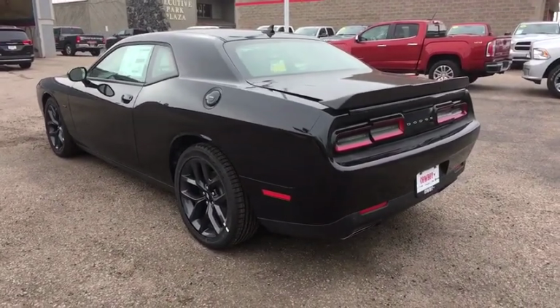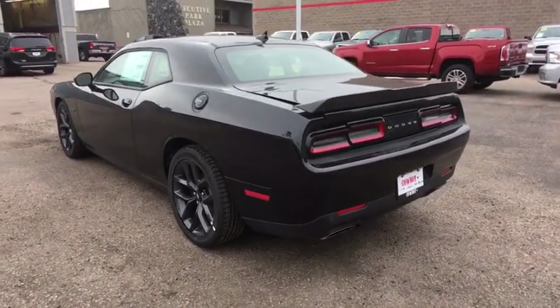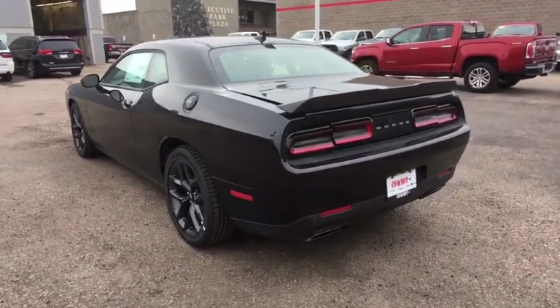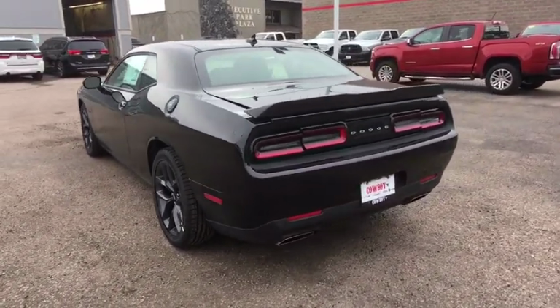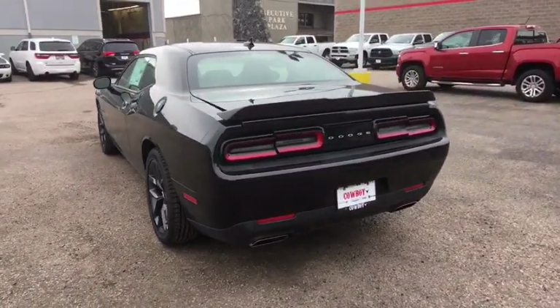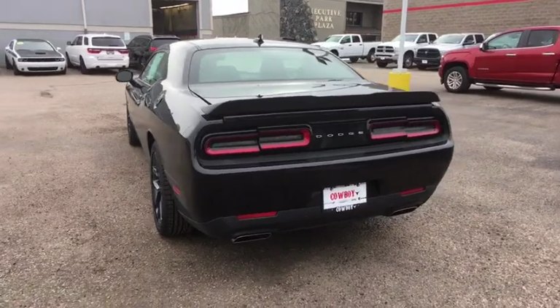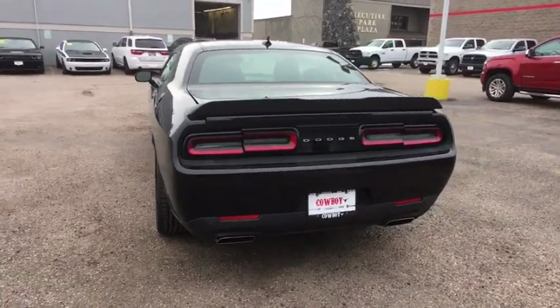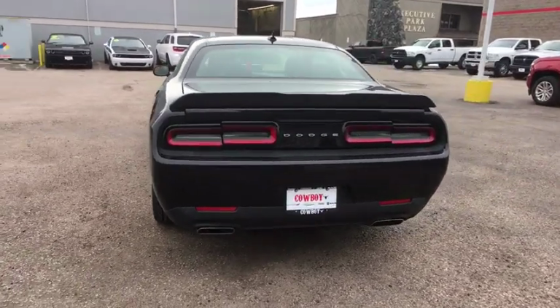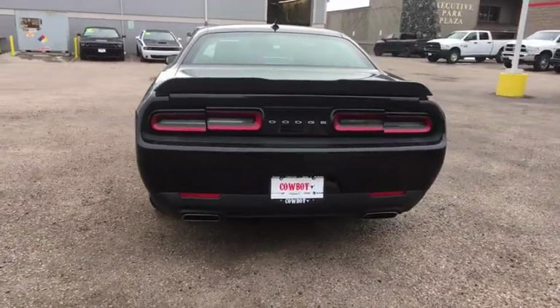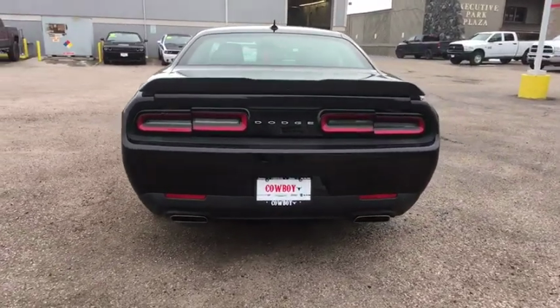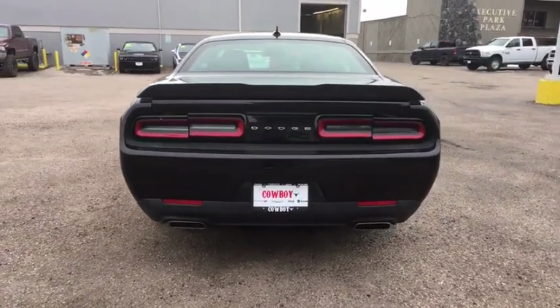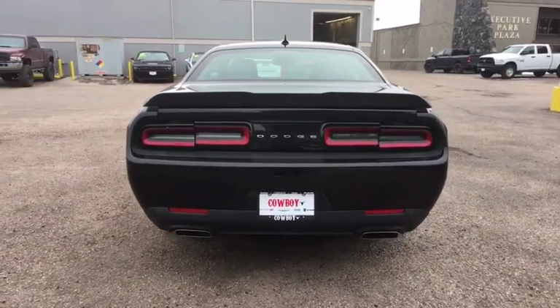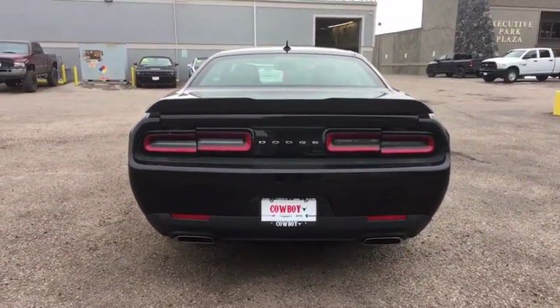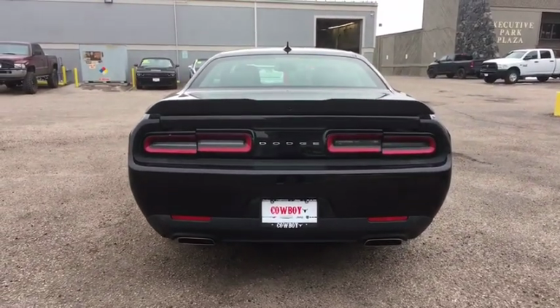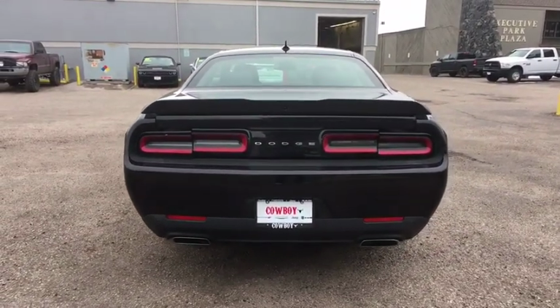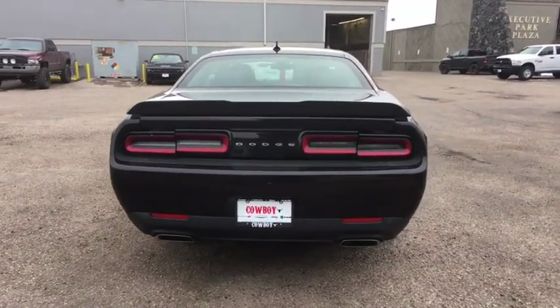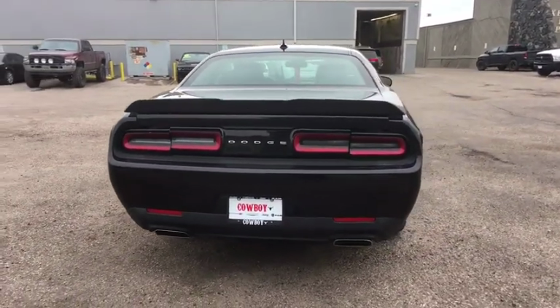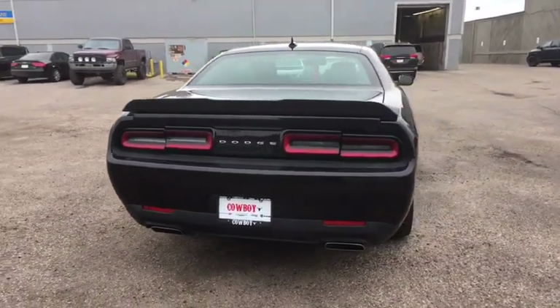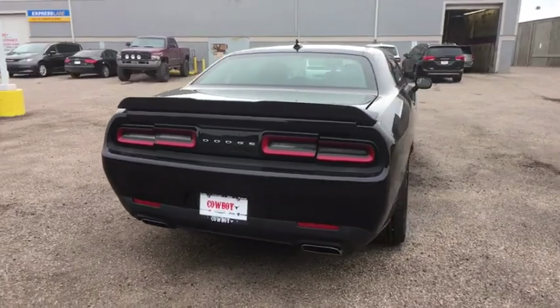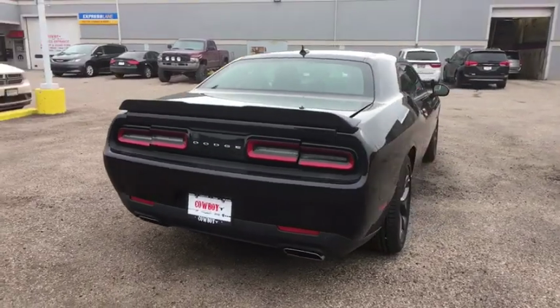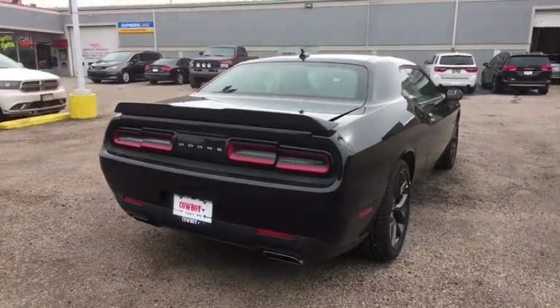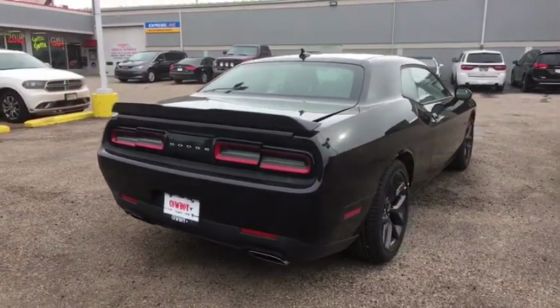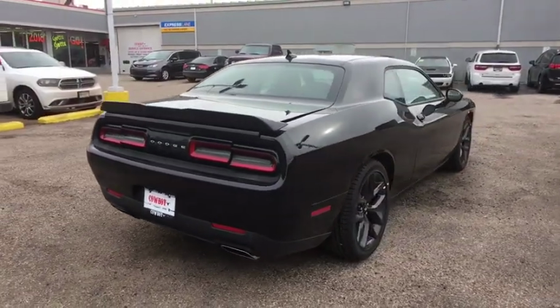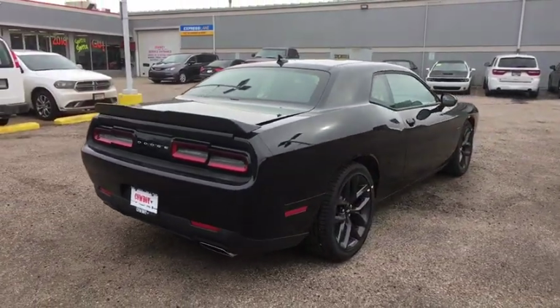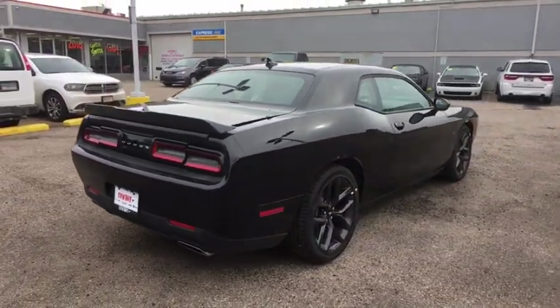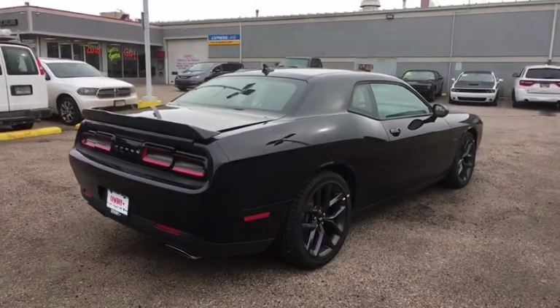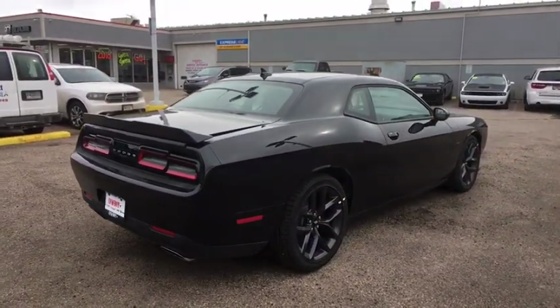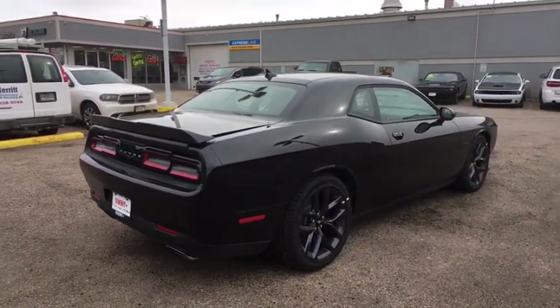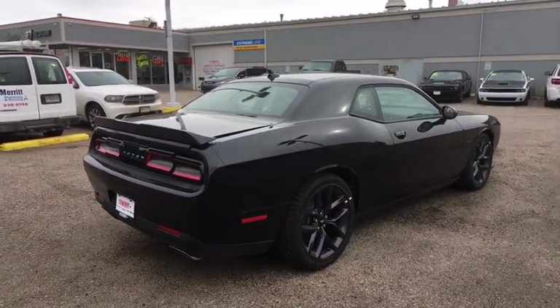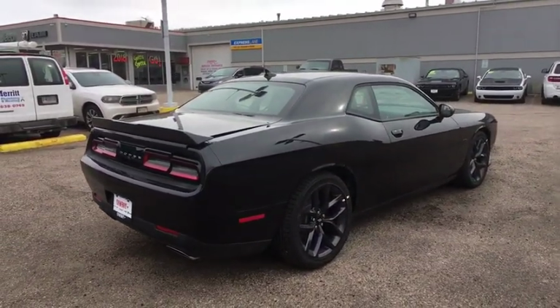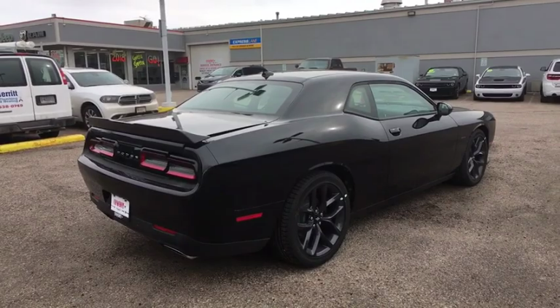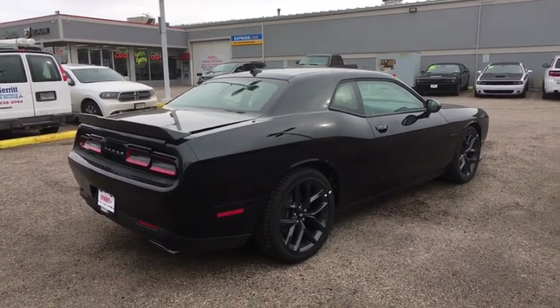Traction control, Bluetooth, power windows, trip computer, compass, remote-powered door locks, fog lamps, Sirius satellite radio, daytime running lights, airbags, speed proportional power steering.